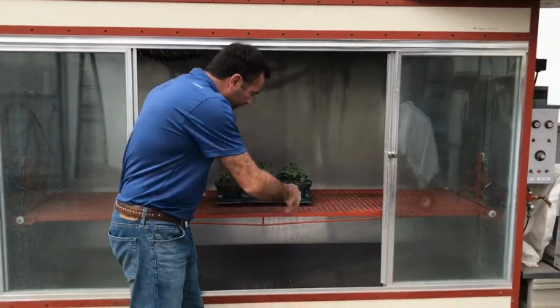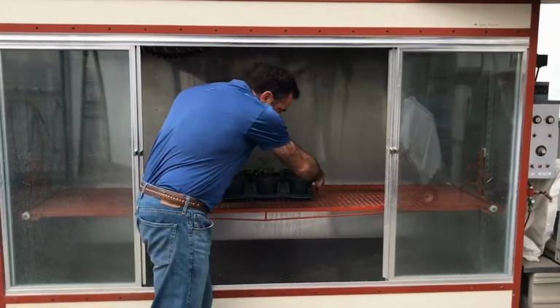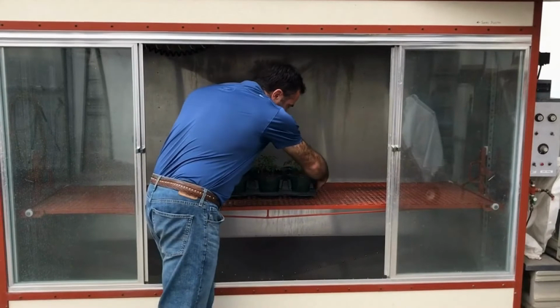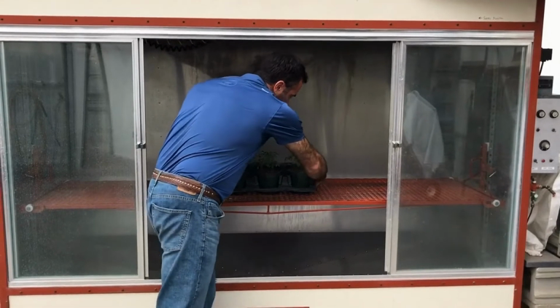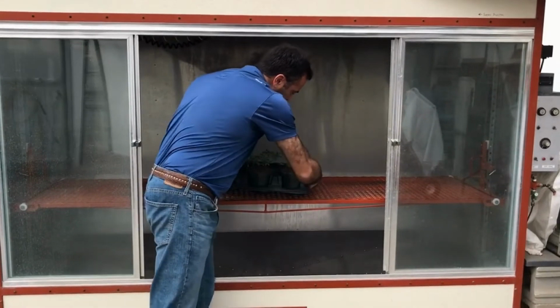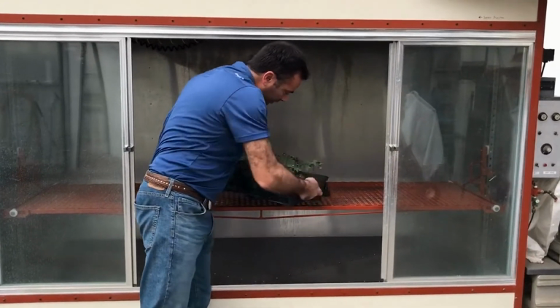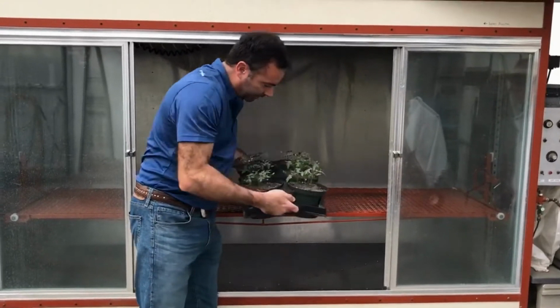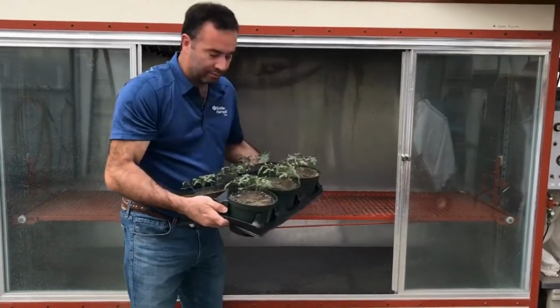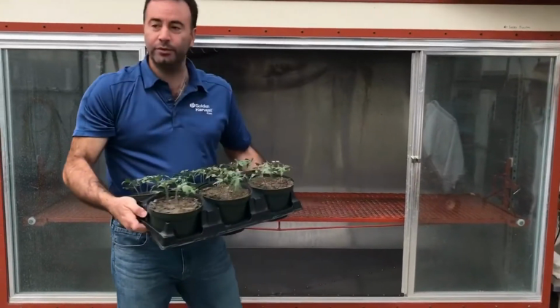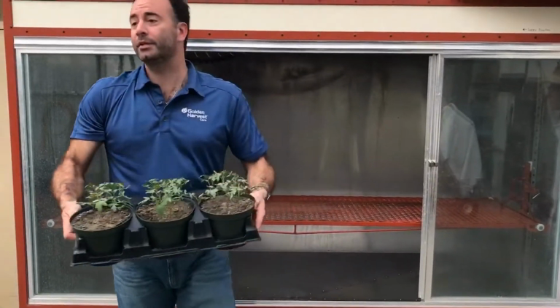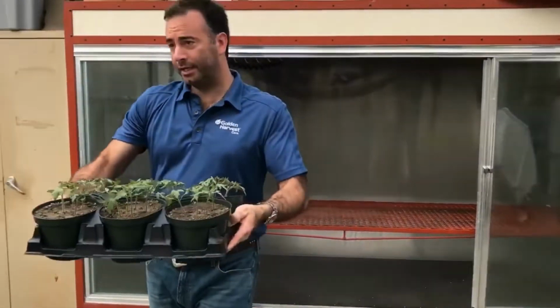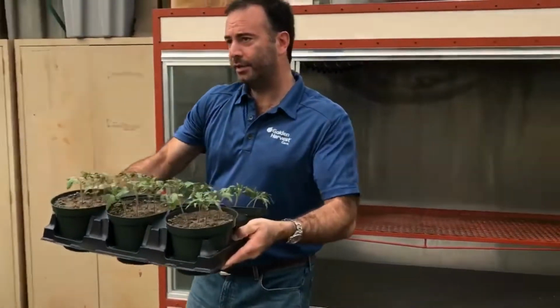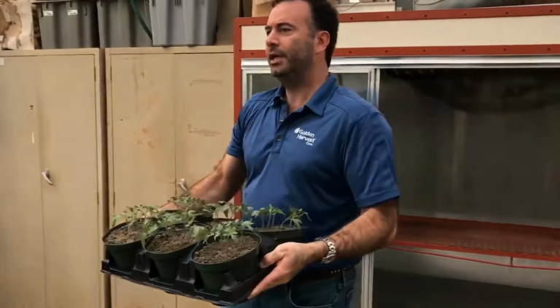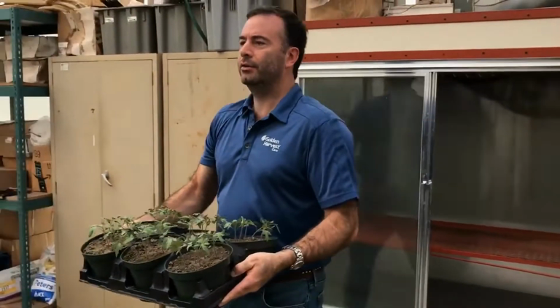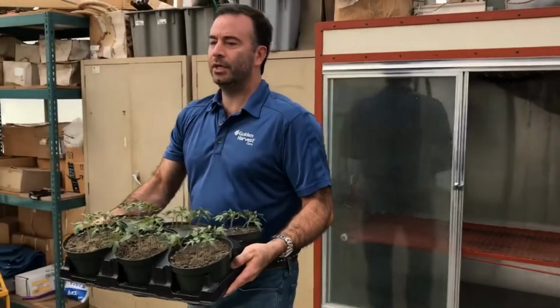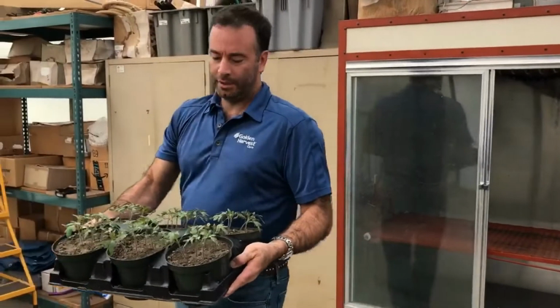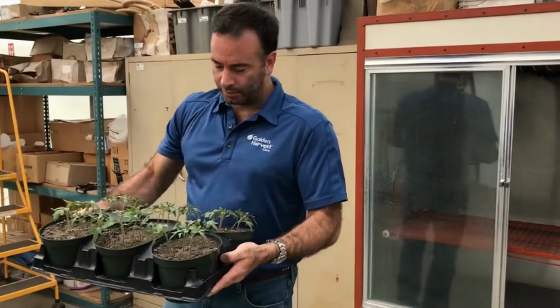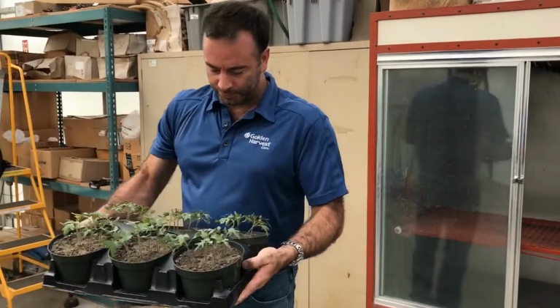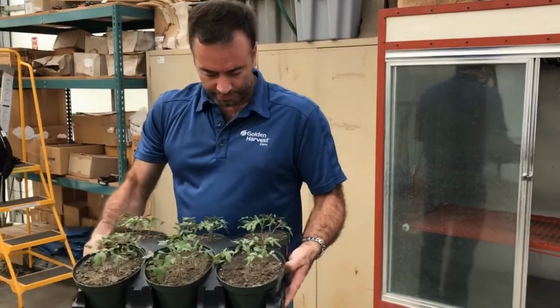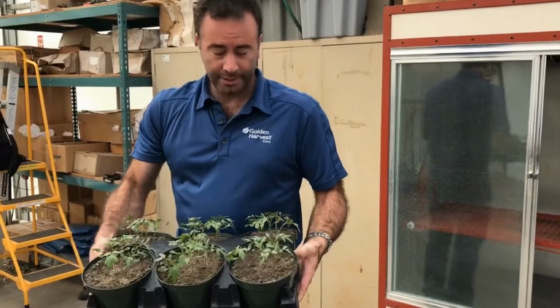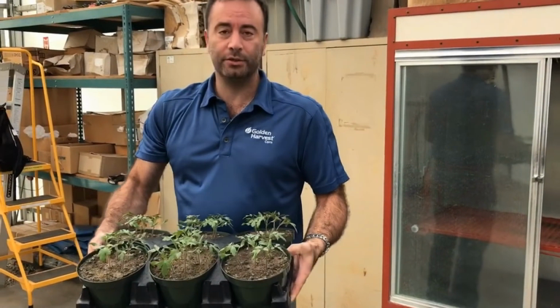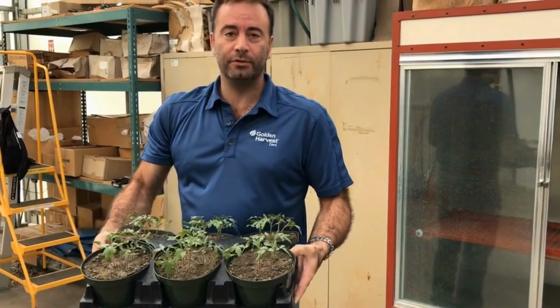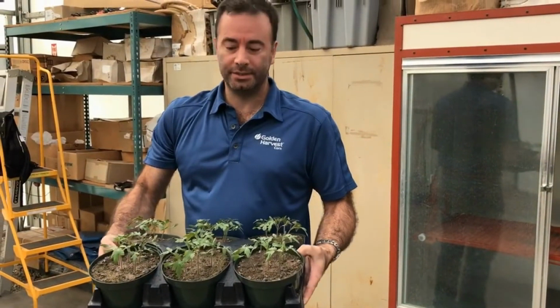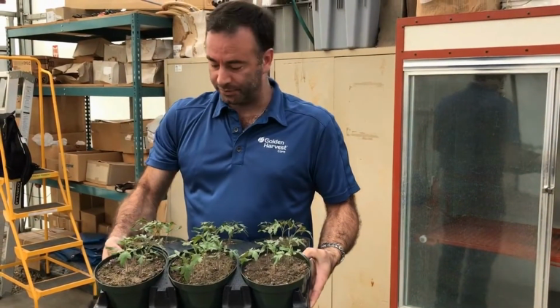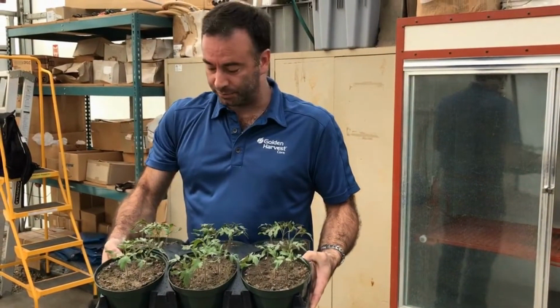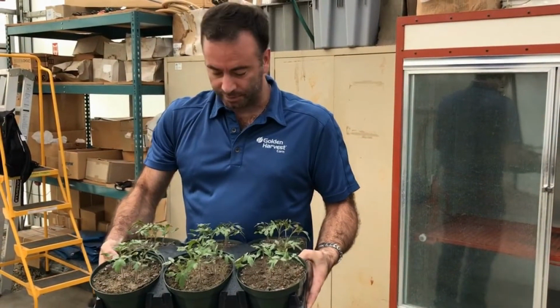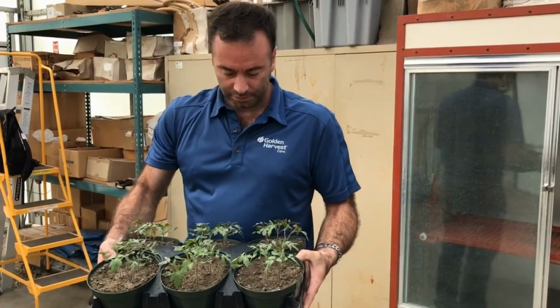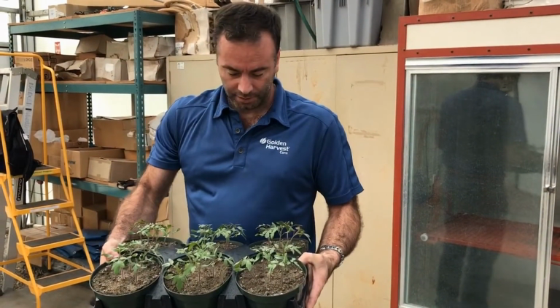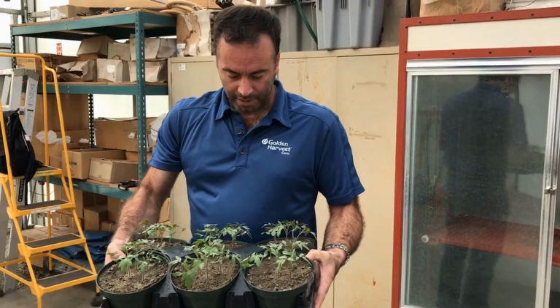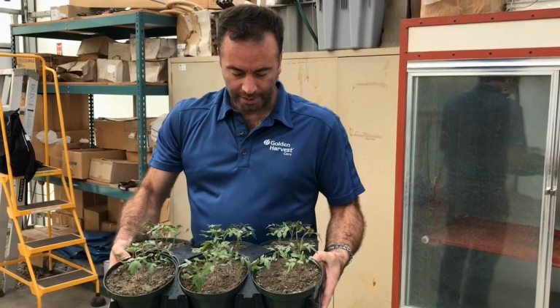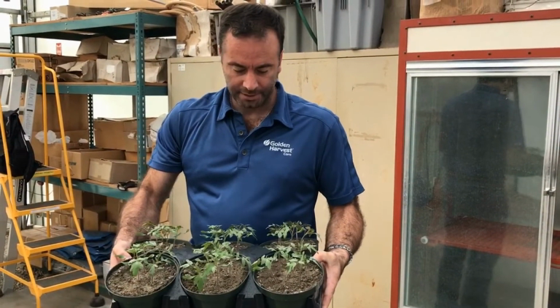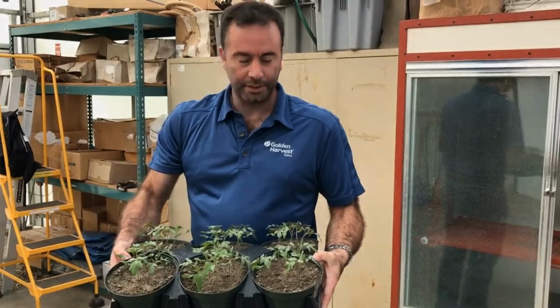Once the plants are exposed, they are removed, taken out into the growth chamber, and grown for 21 days to look for effects of visual symptomology, biomass, and life.